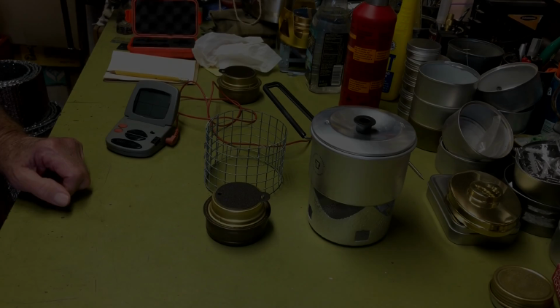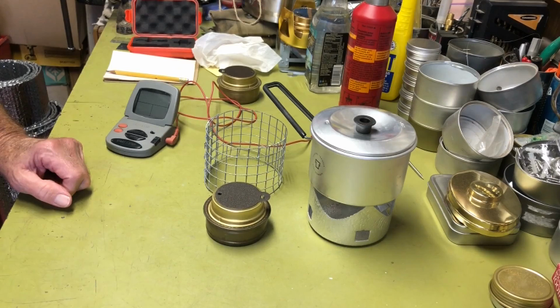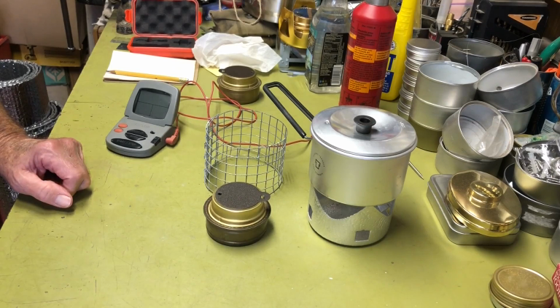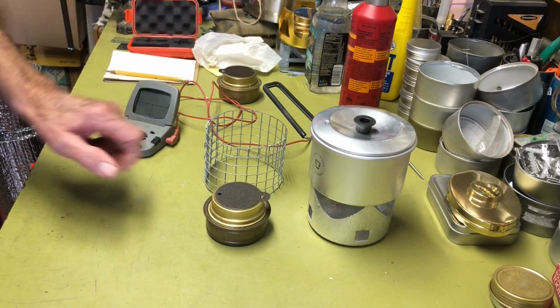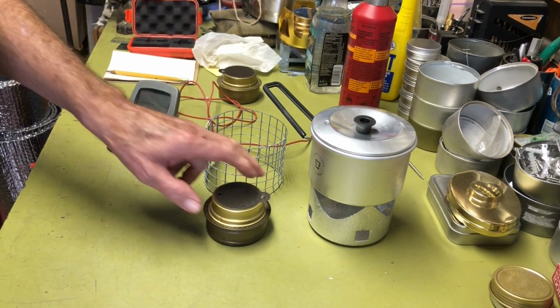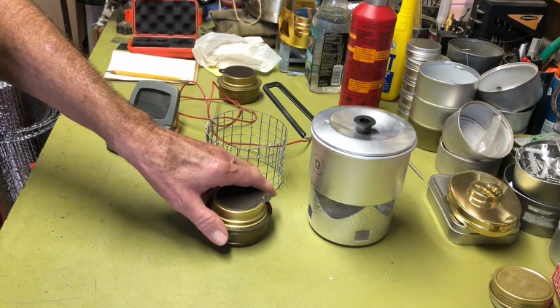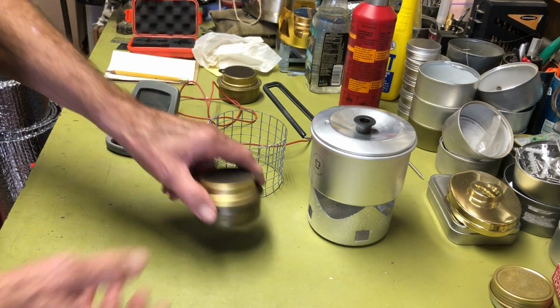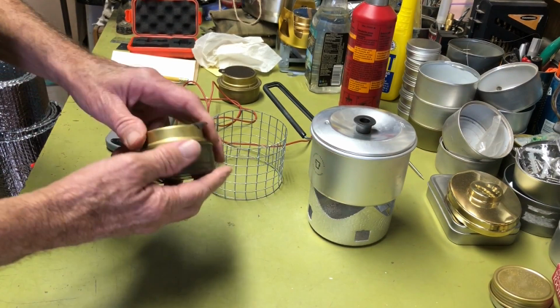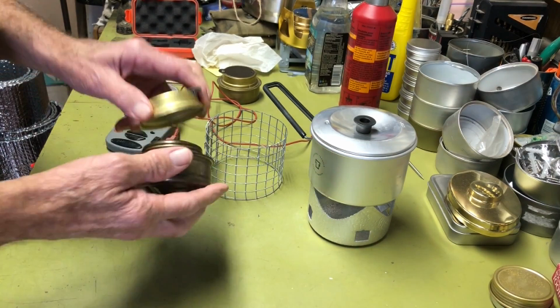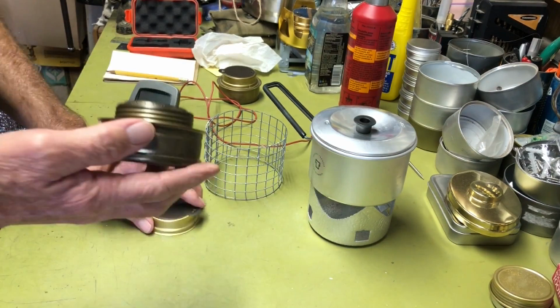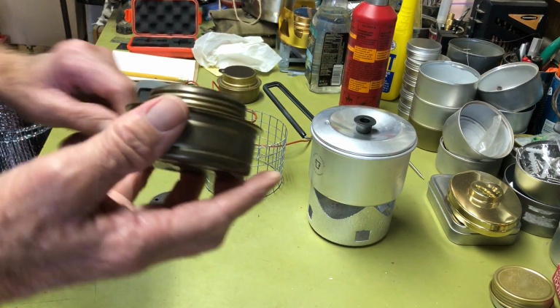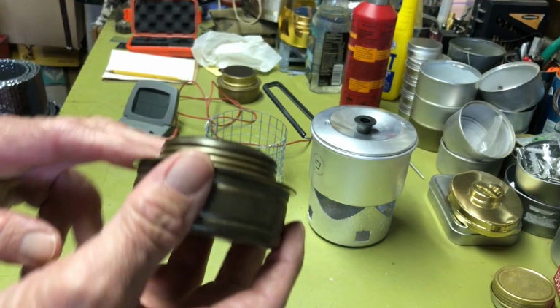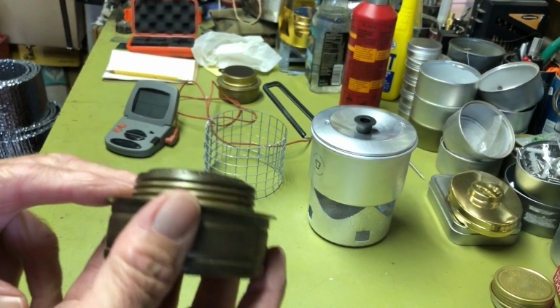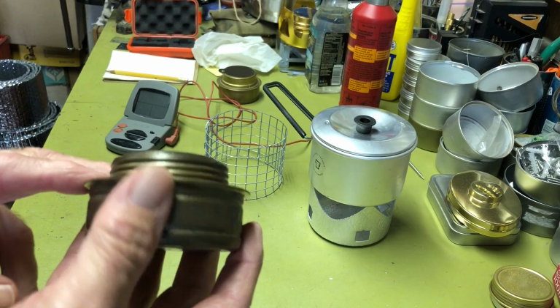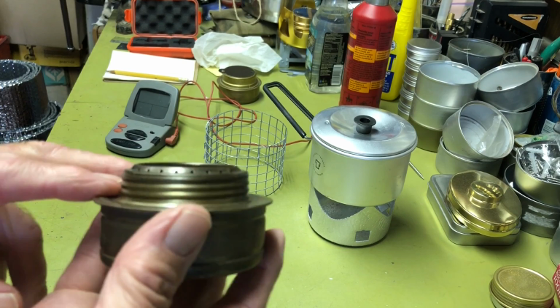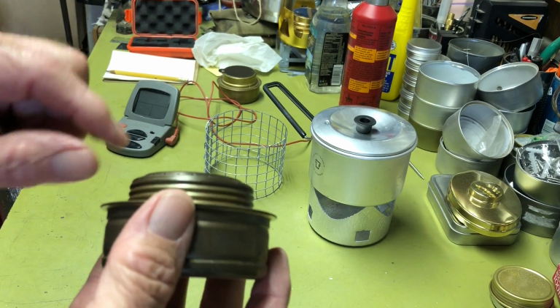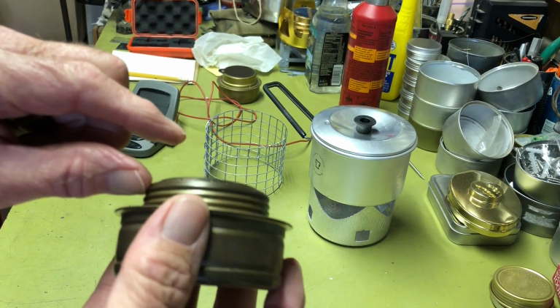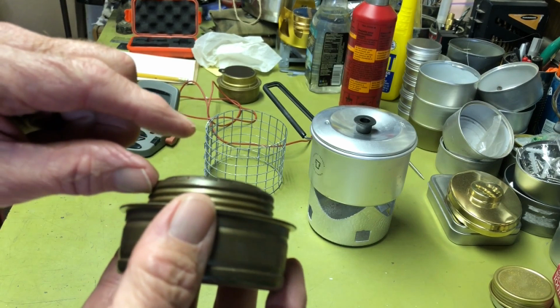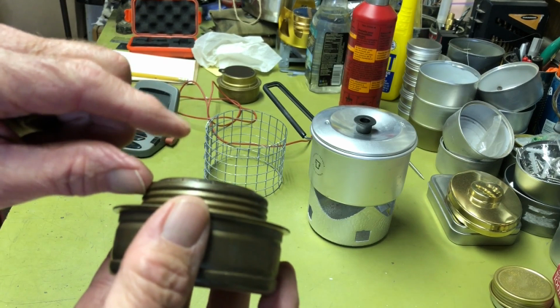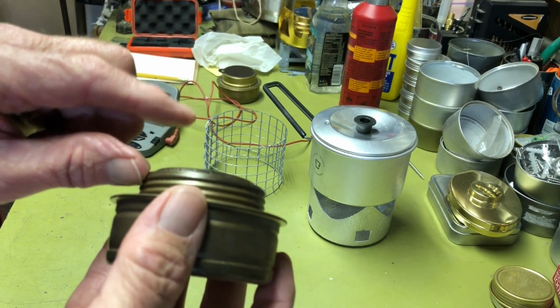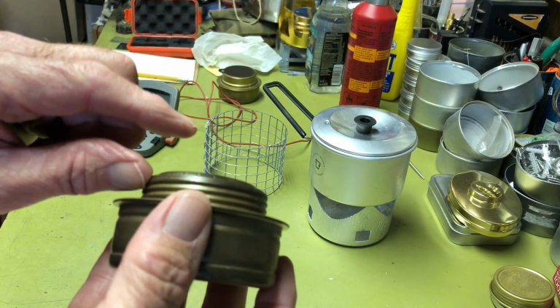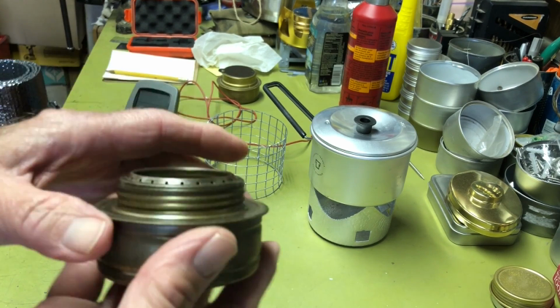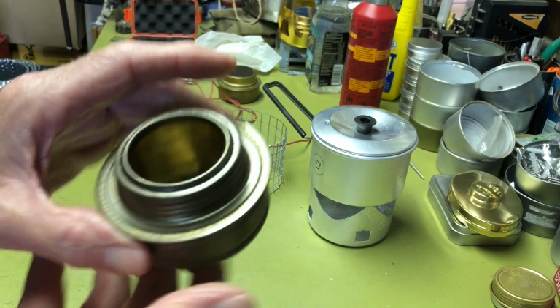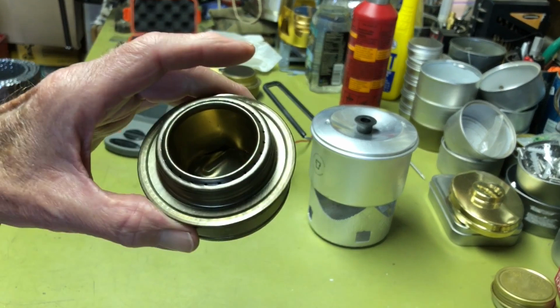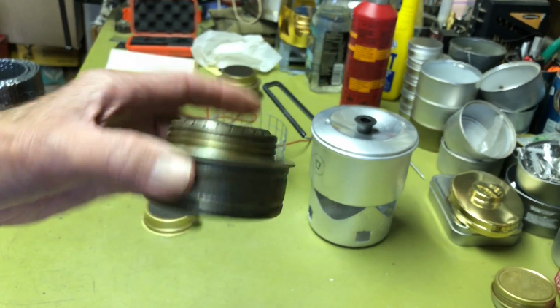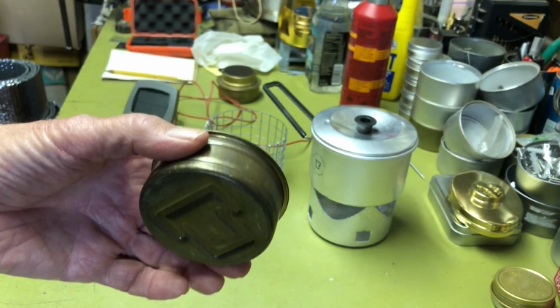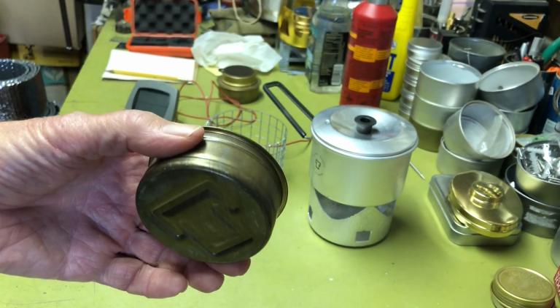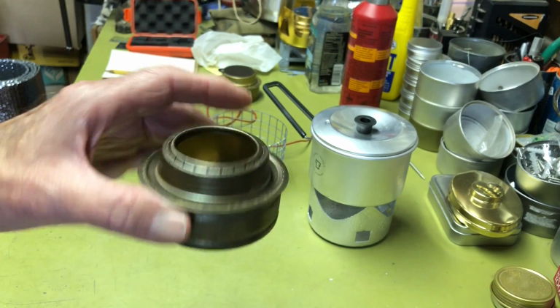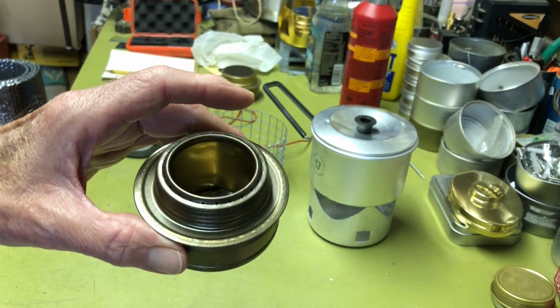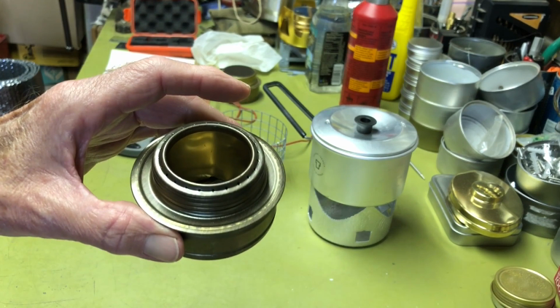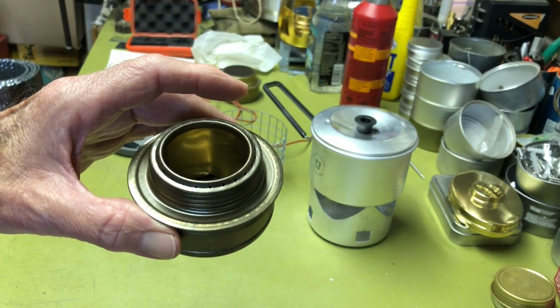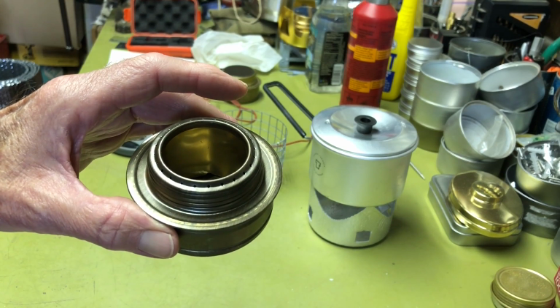Hi all, Plantside Agent here. Today we're going to do some tests to determine performance on different burner heights for the Transia Spirit burner. If you're interested, stay tuned.